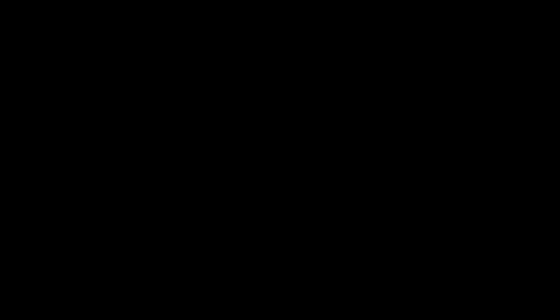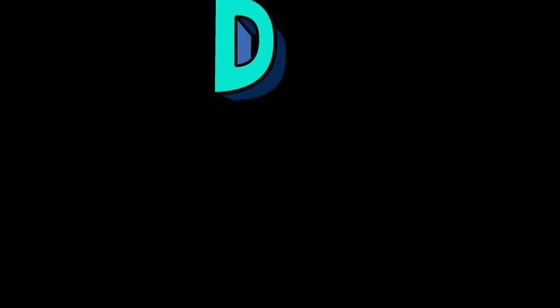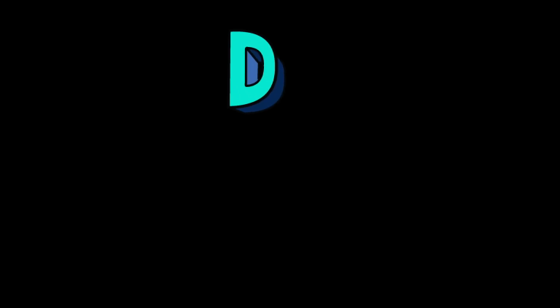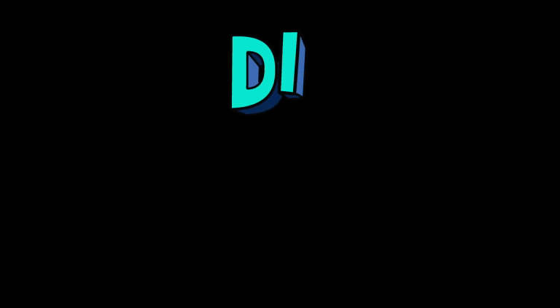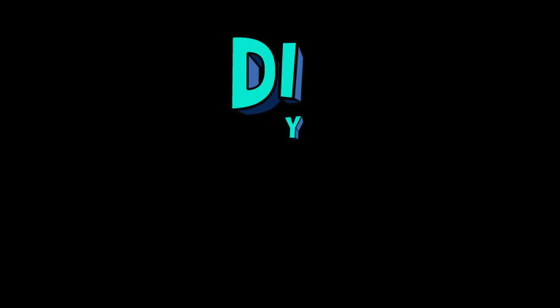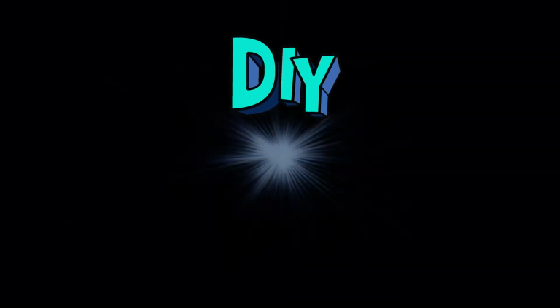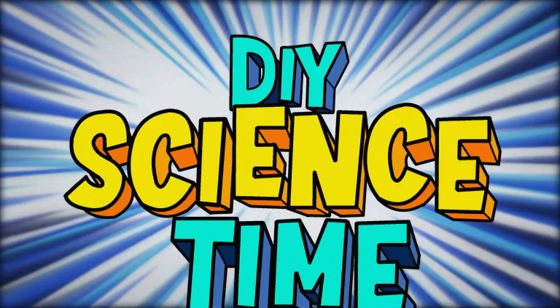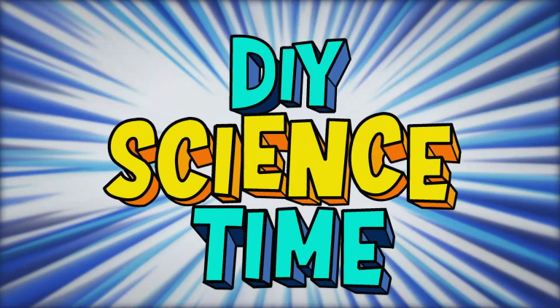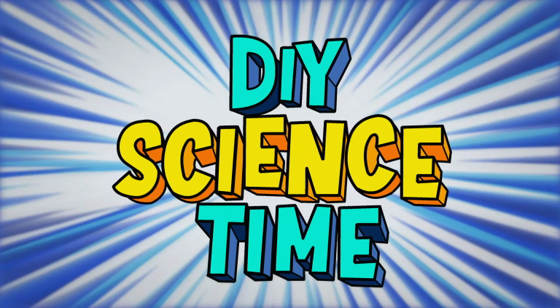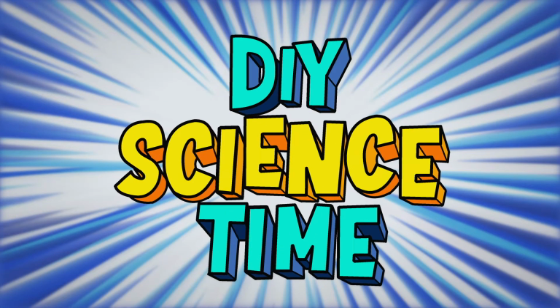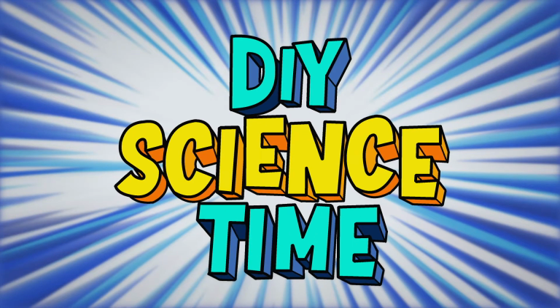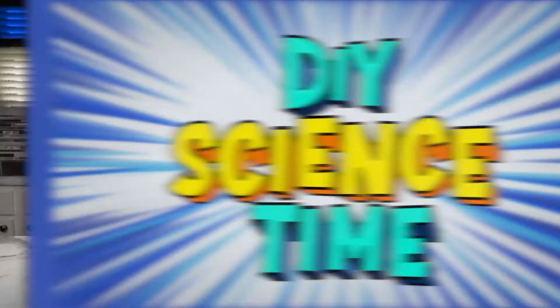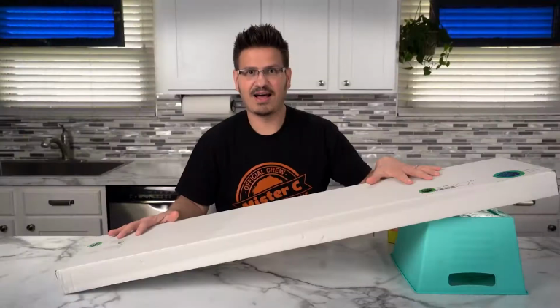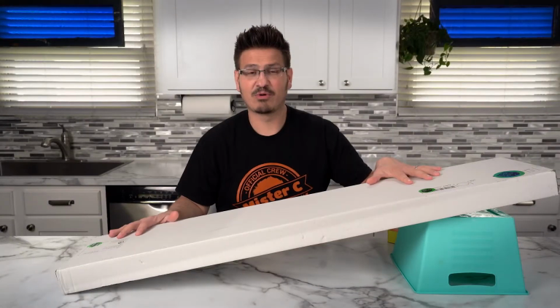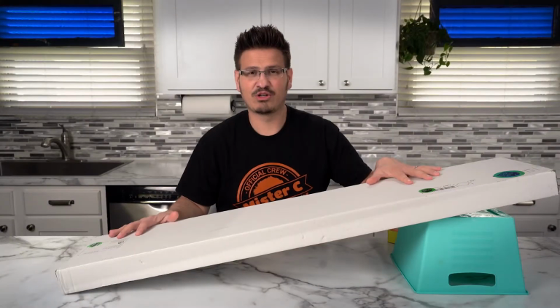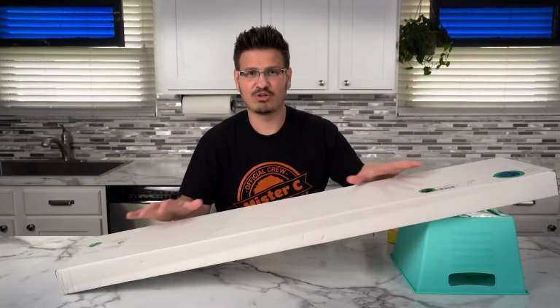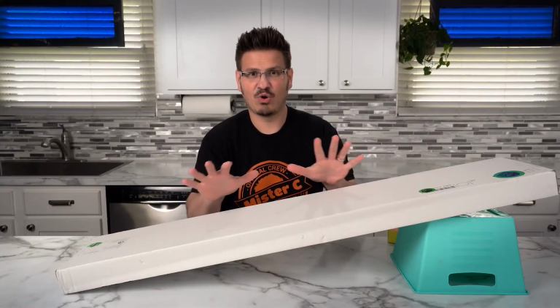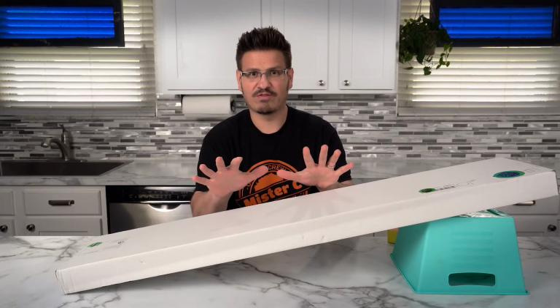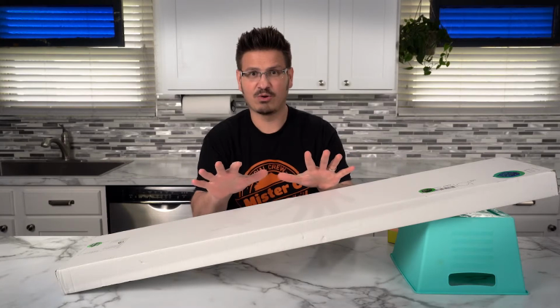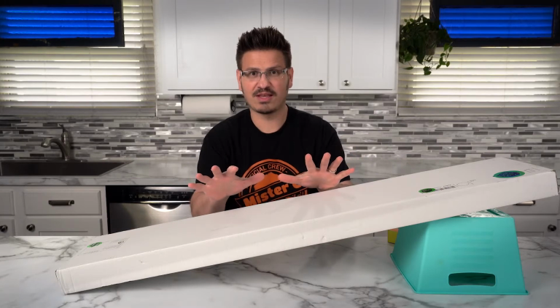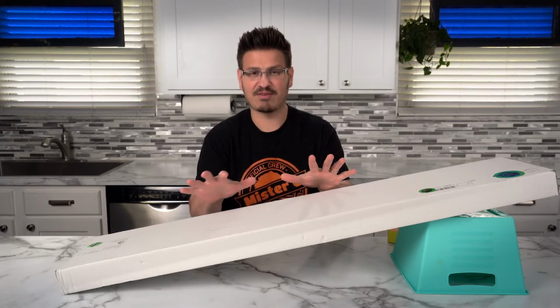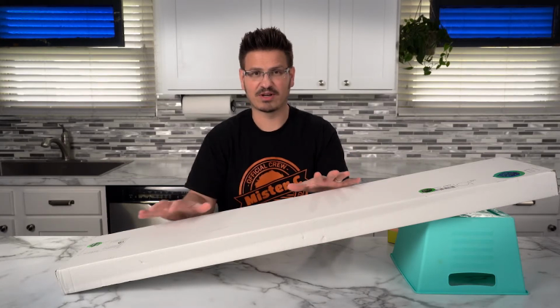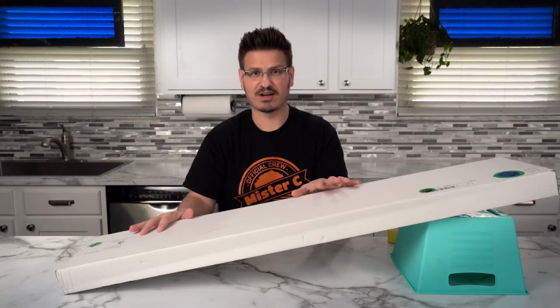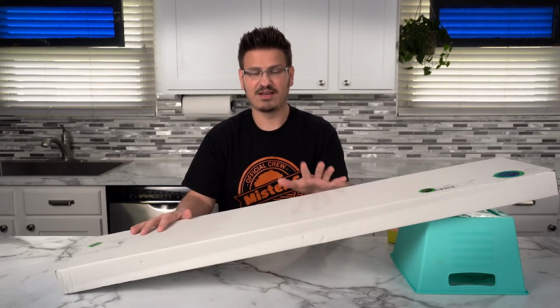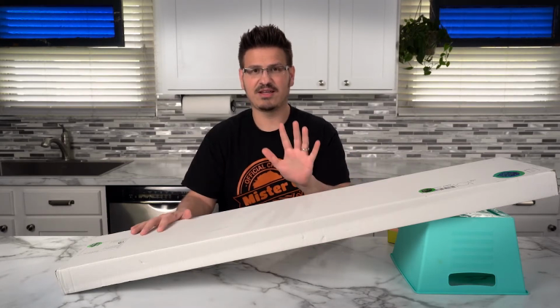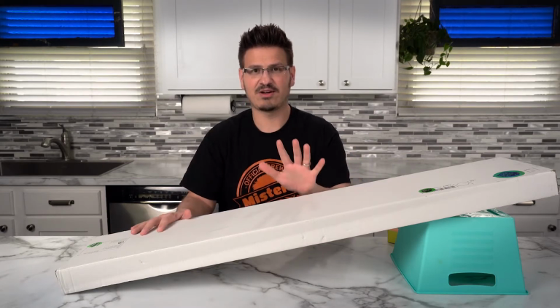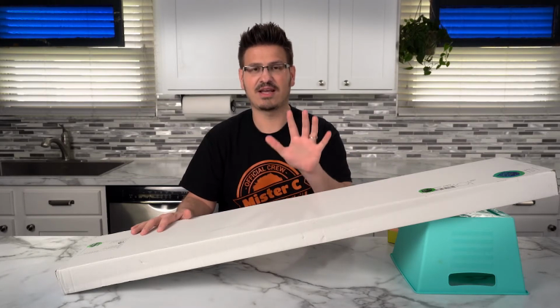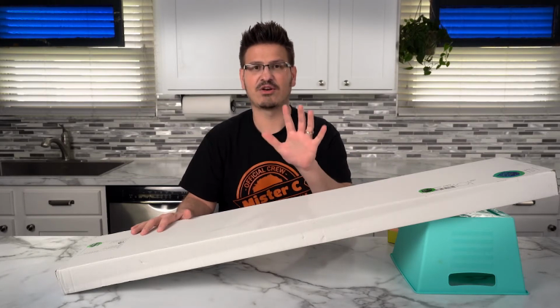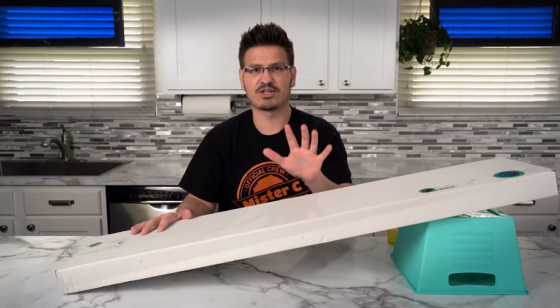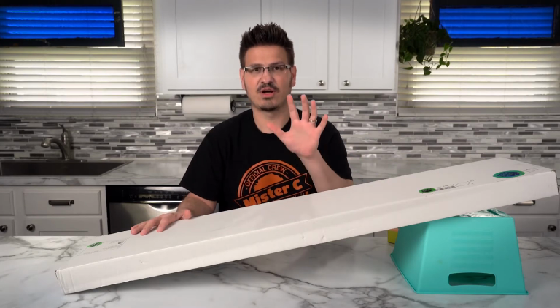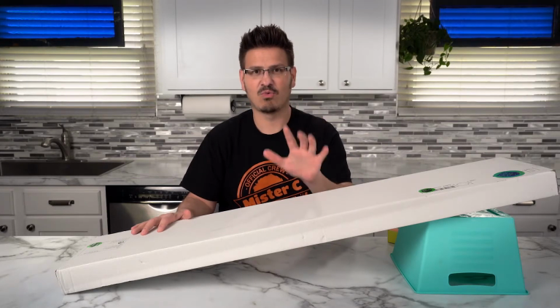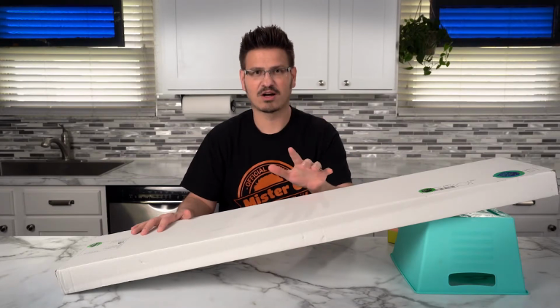What time is it? It's science time! I am going to show you one of the coolest things I've been working on. It's called an inertia walker.